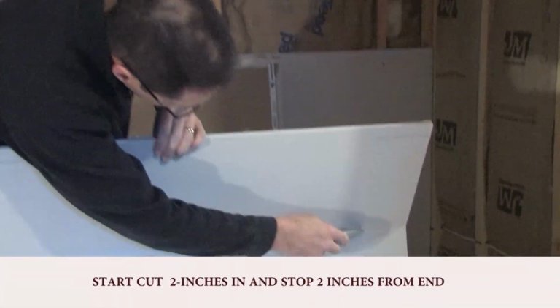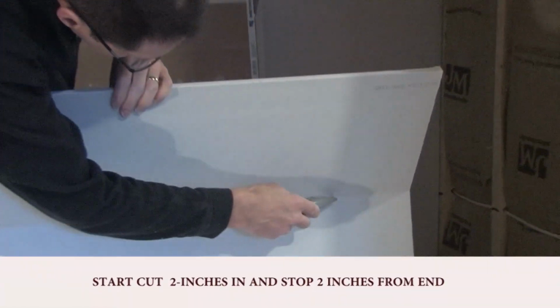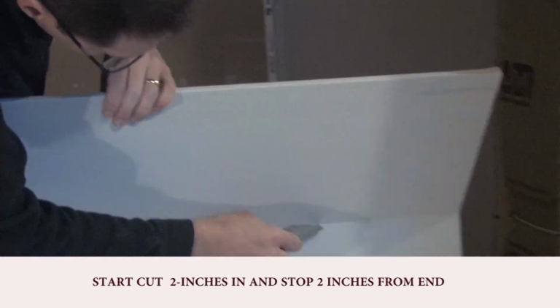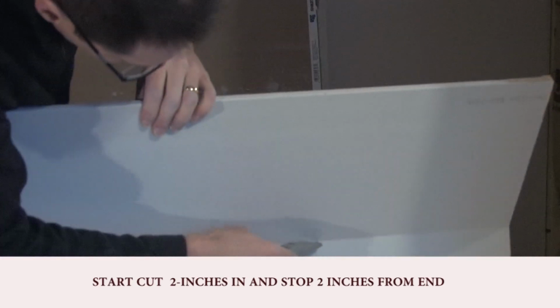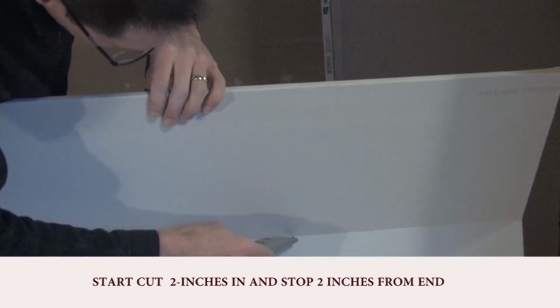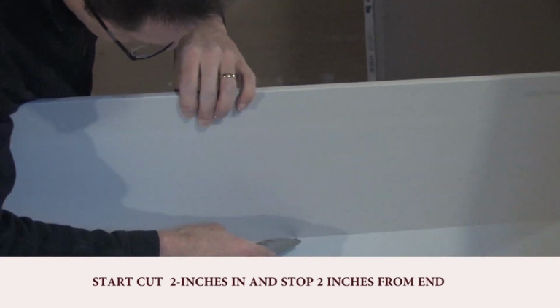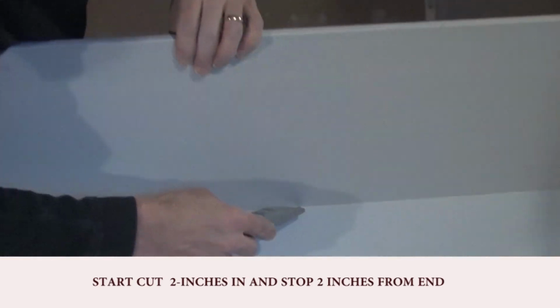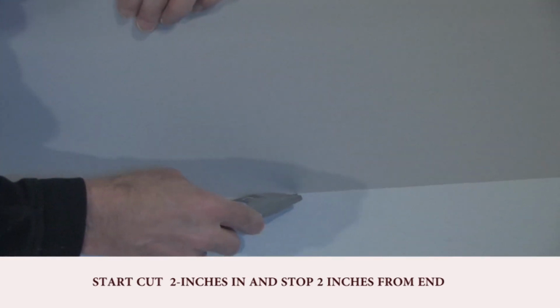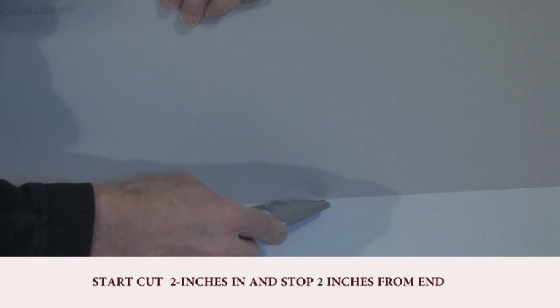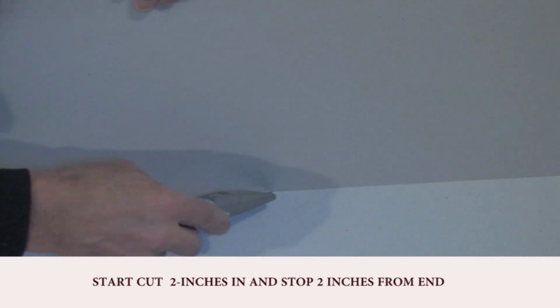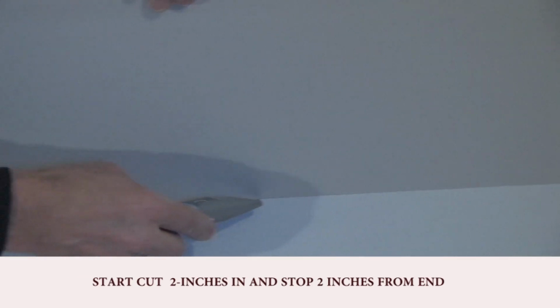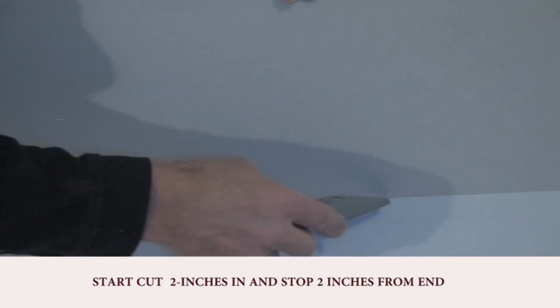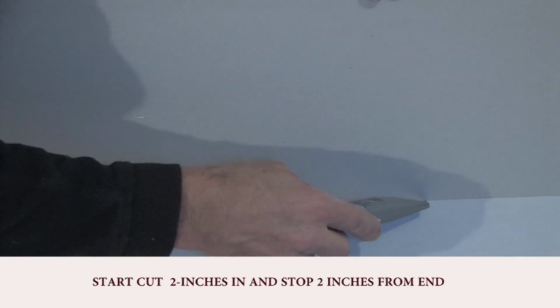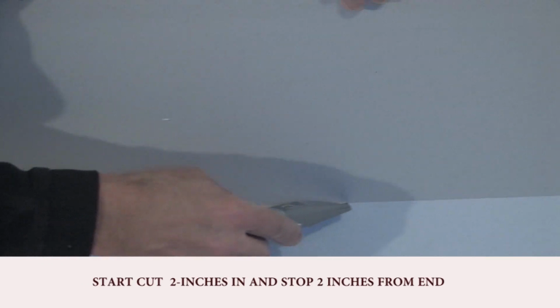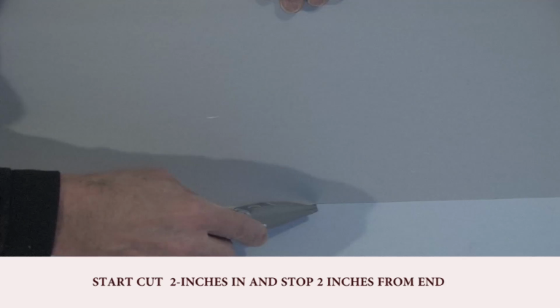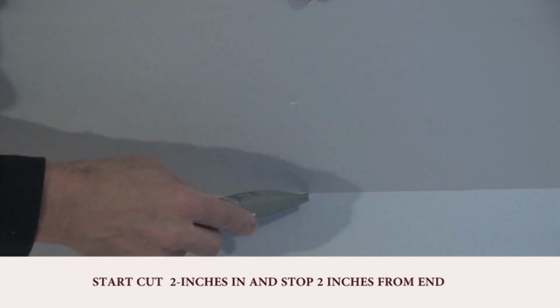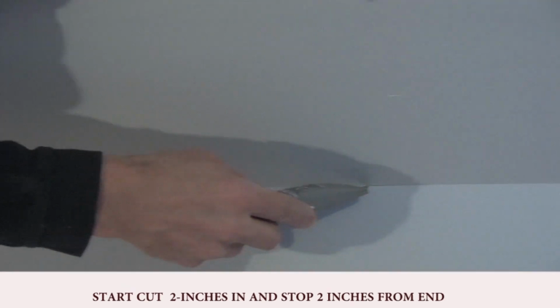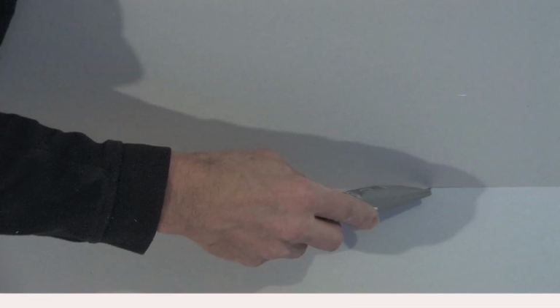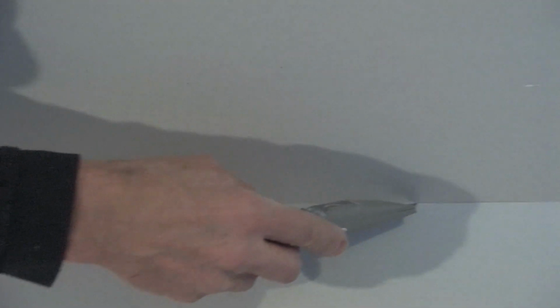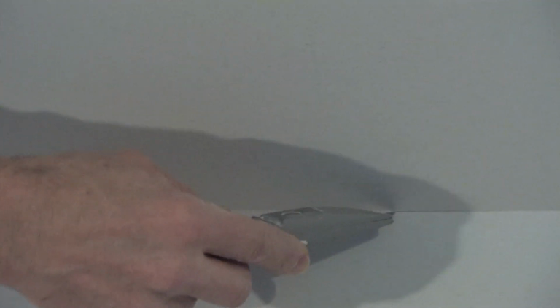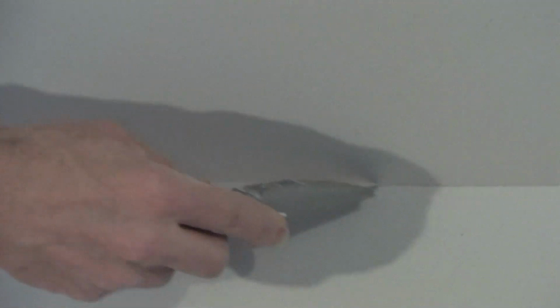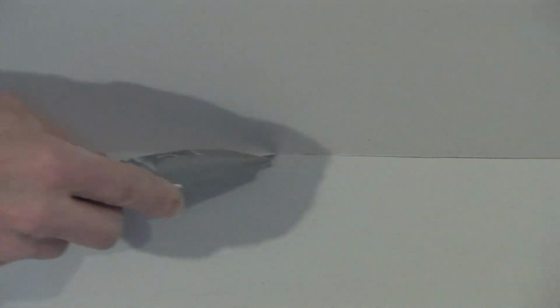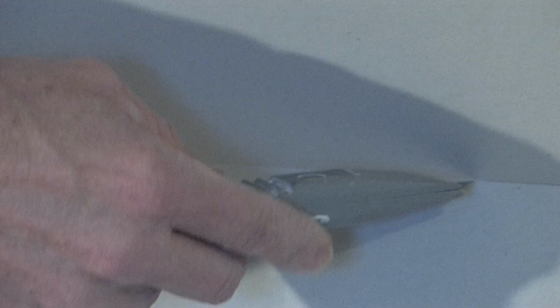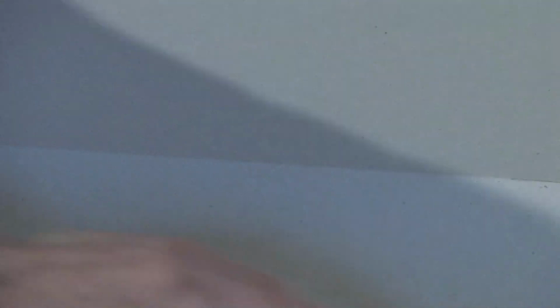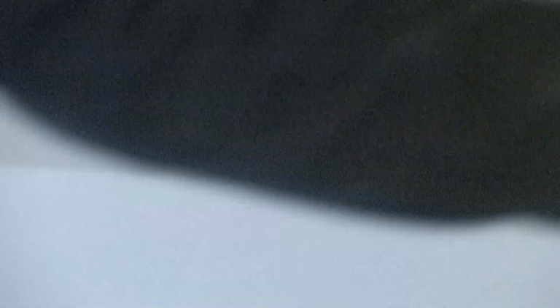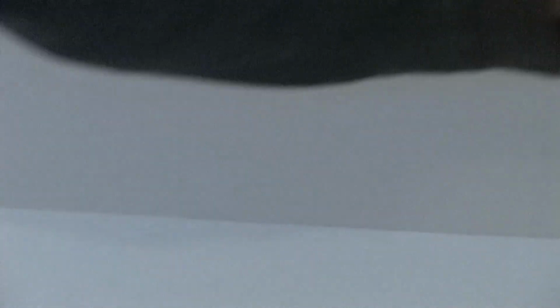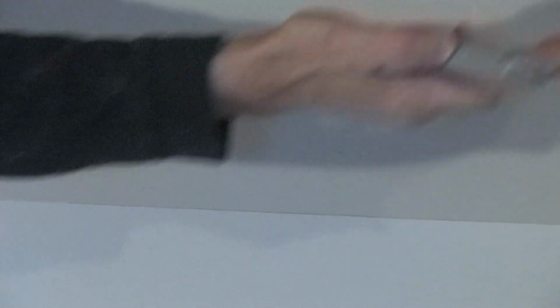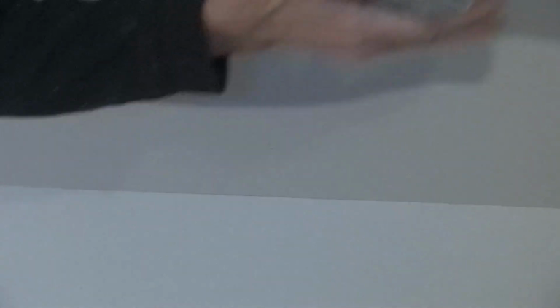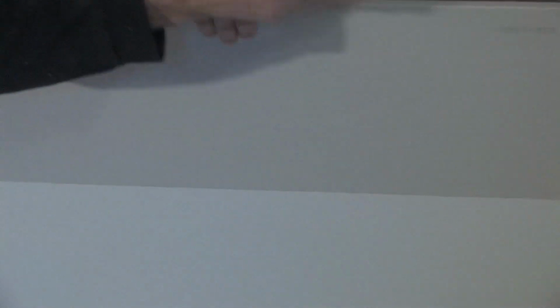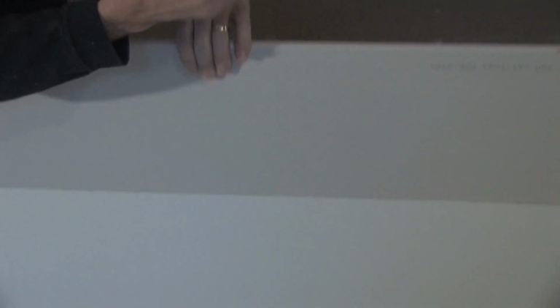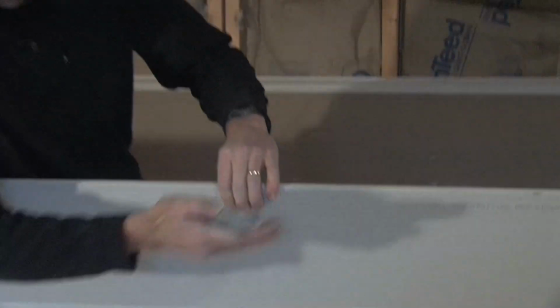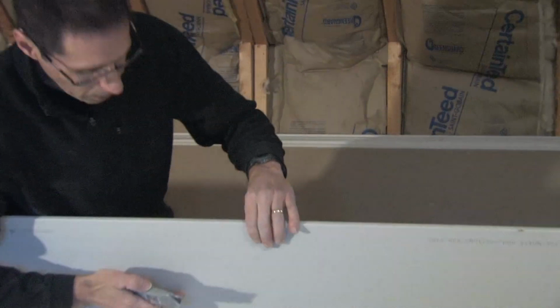All I'm doing is scoring the paper as I glide along. You can see I've gotten a long ways from that end, but it has not slipped off.